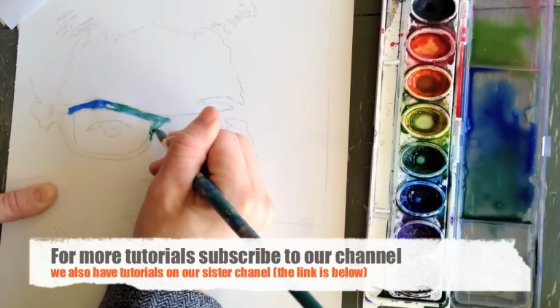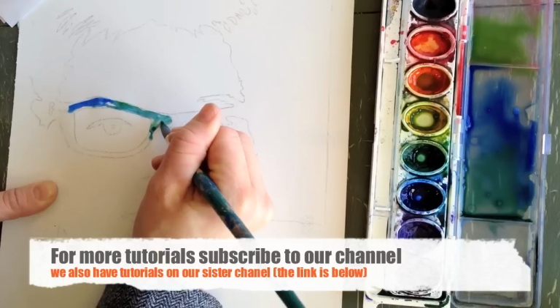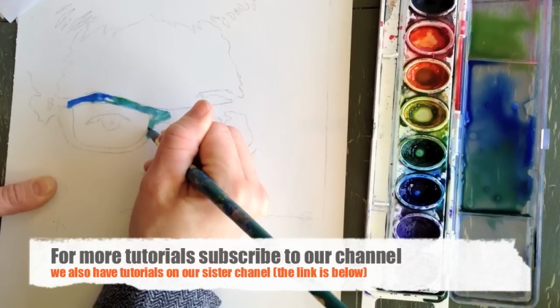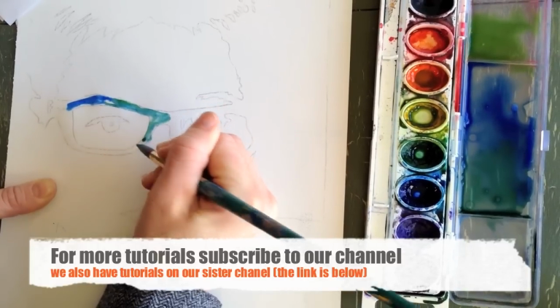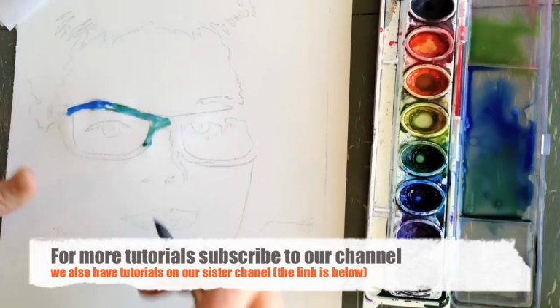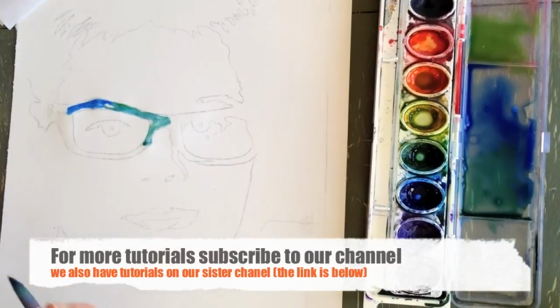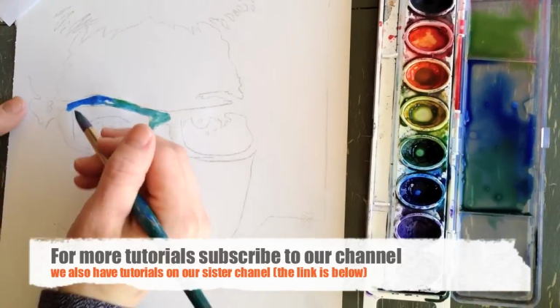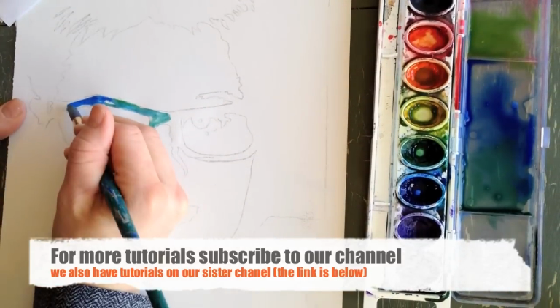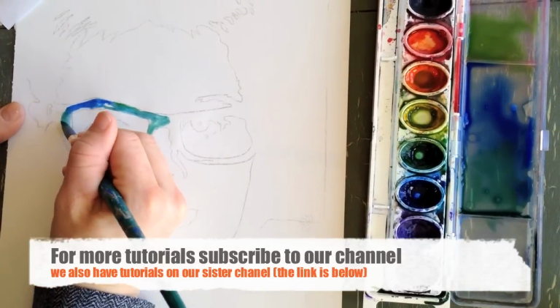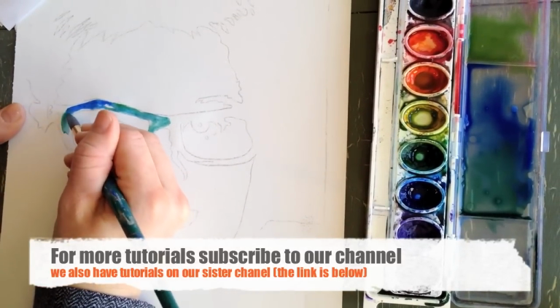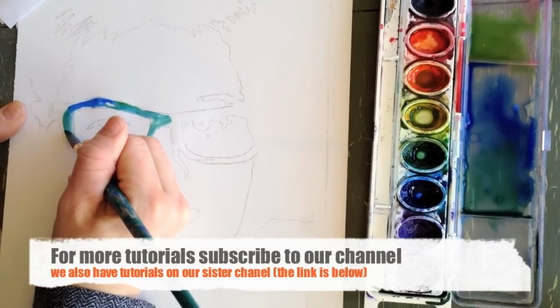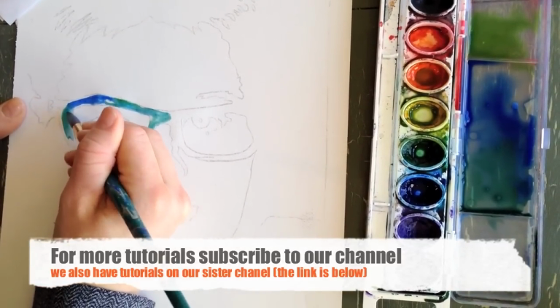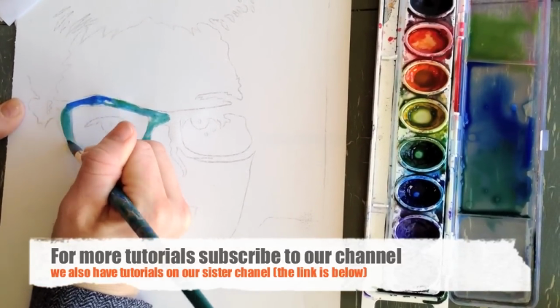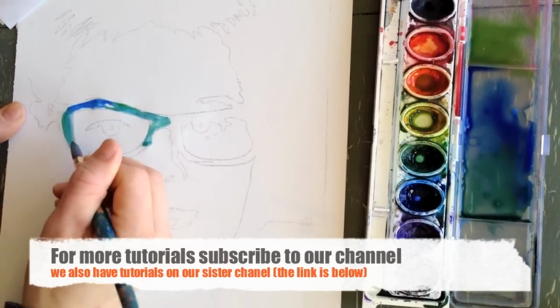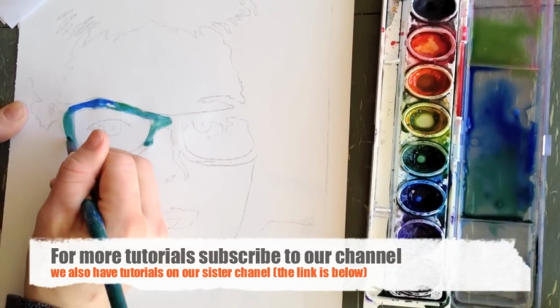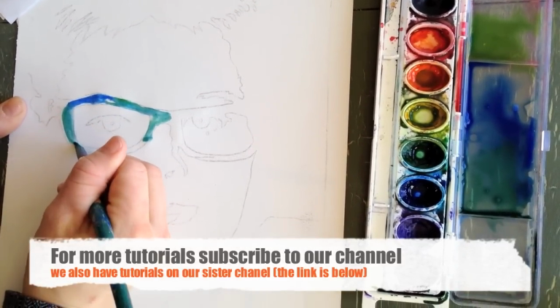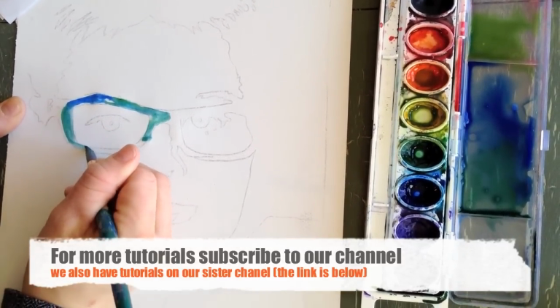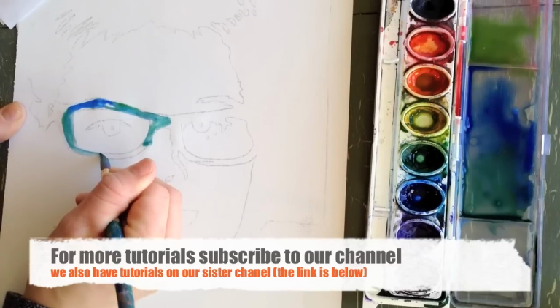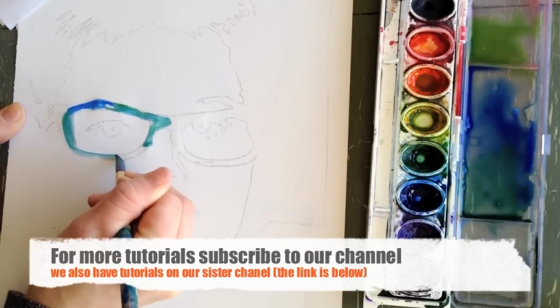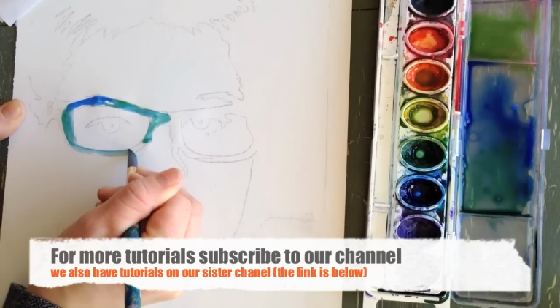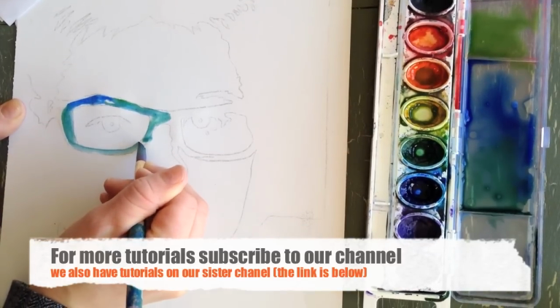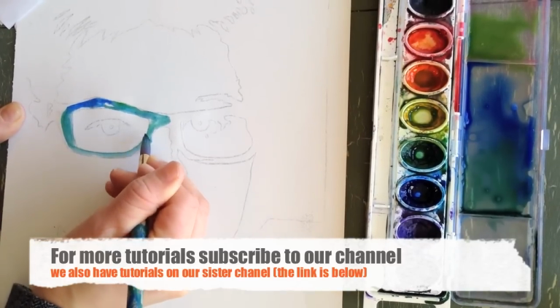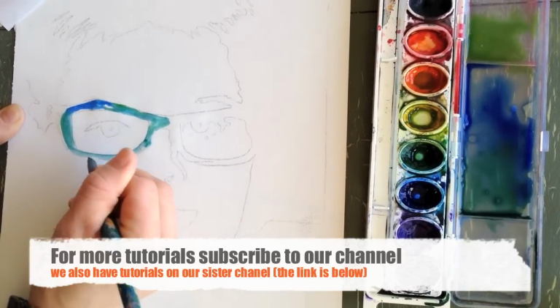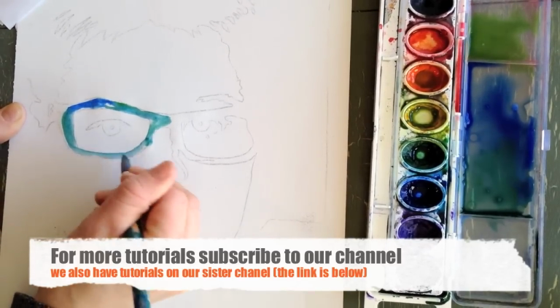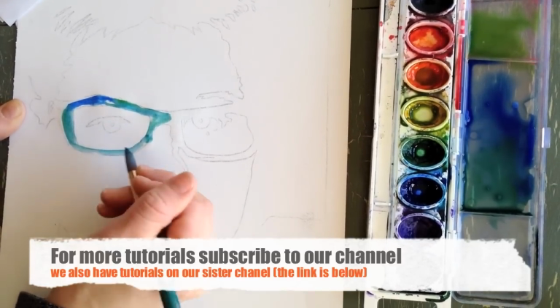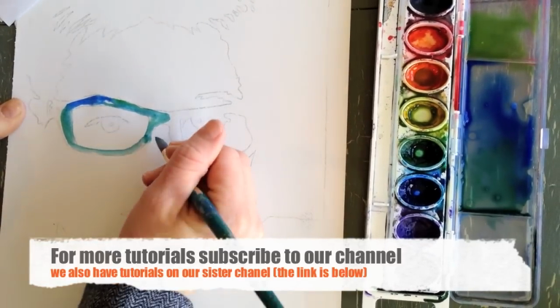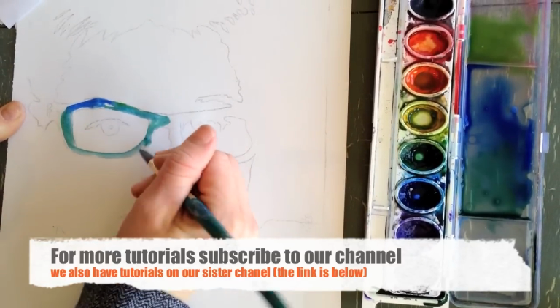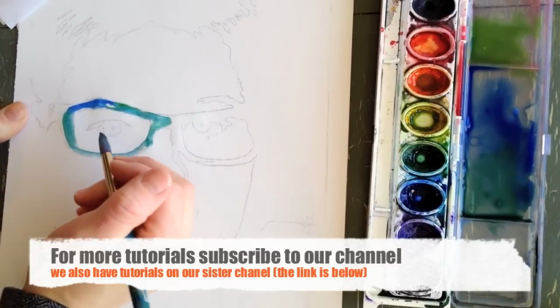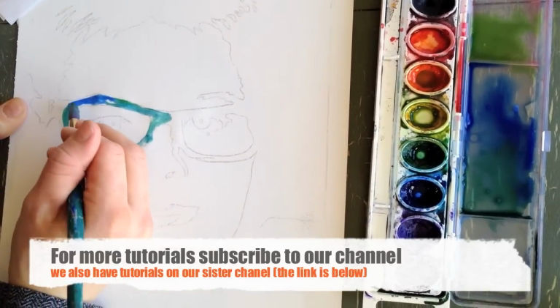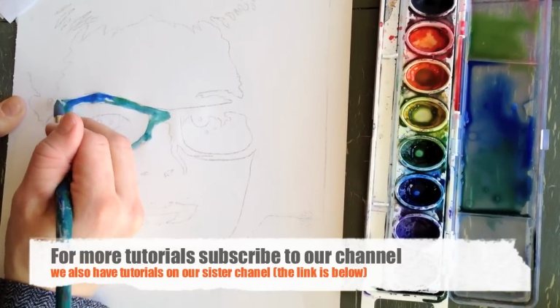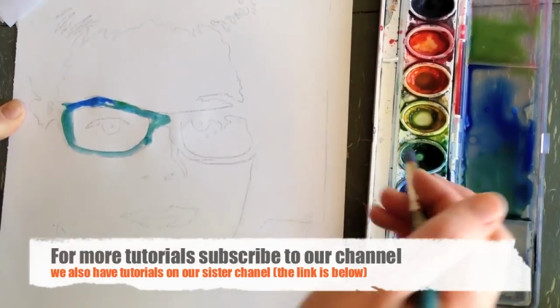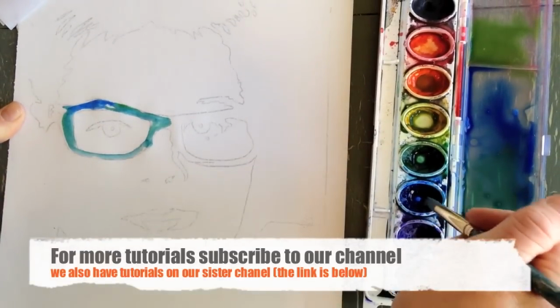With all watercolor paintings, you want to avoid scrubbing, which means going back and forth with your brush. I kind of went over with my brush there, but it's okay.